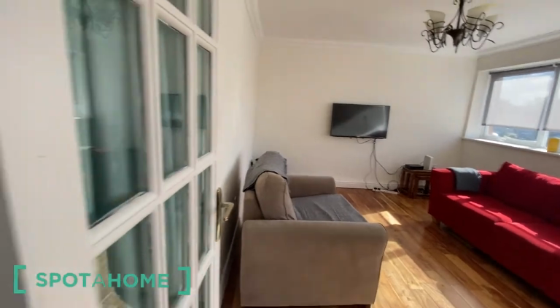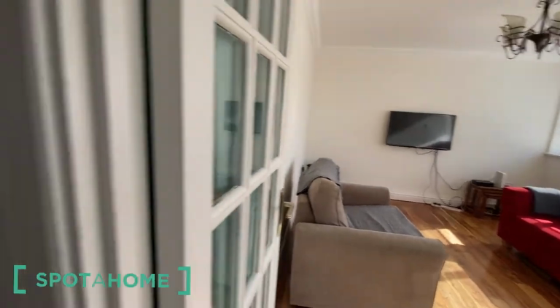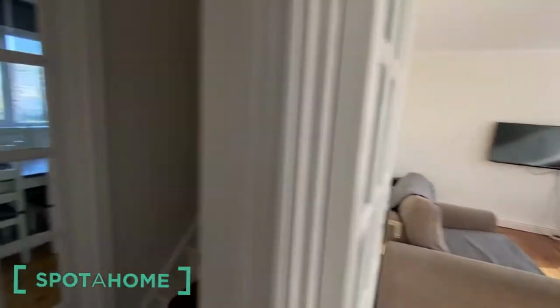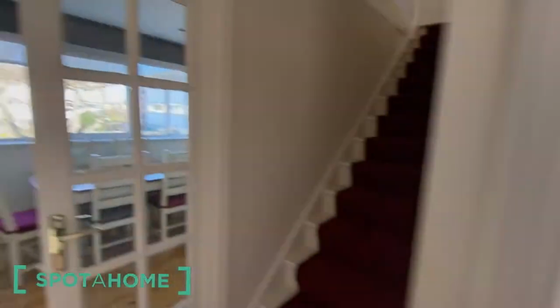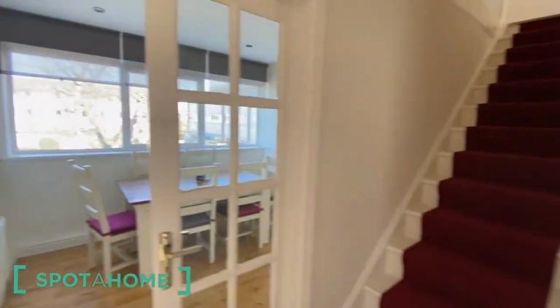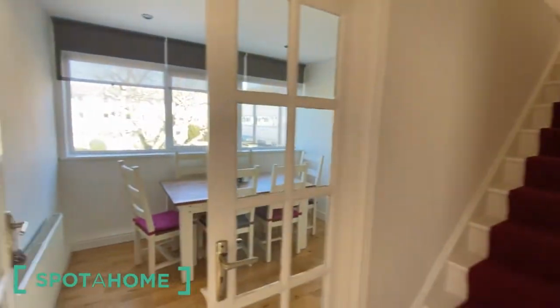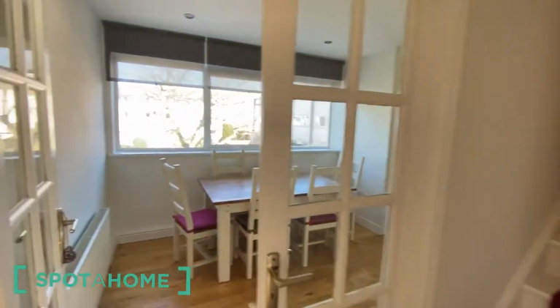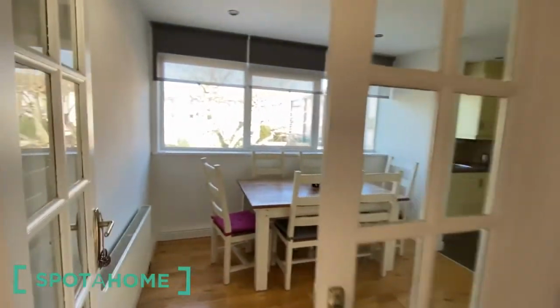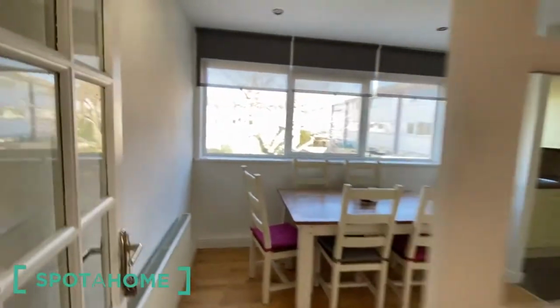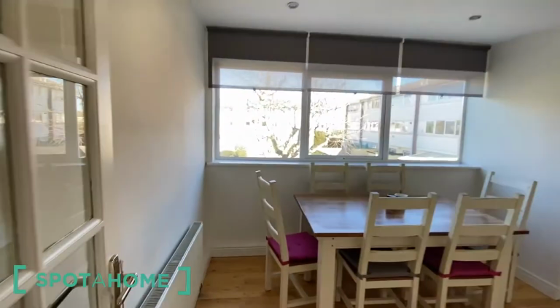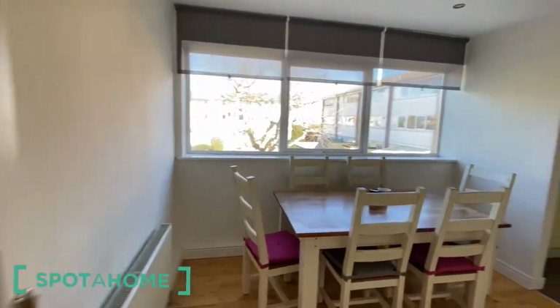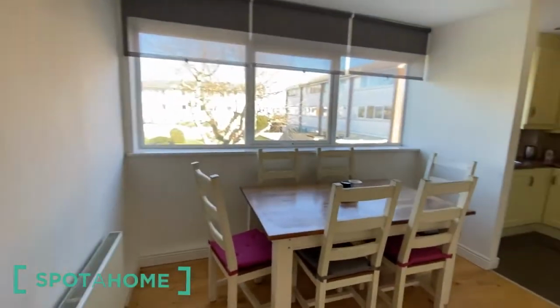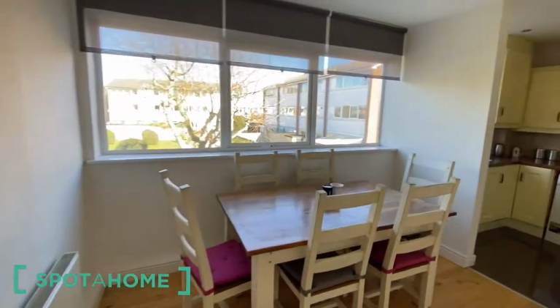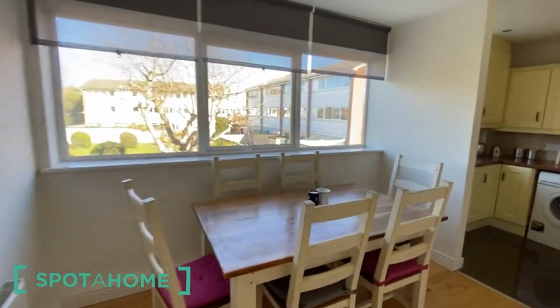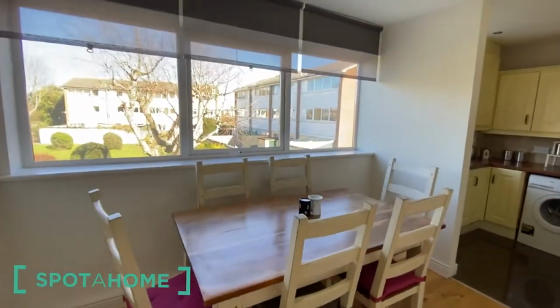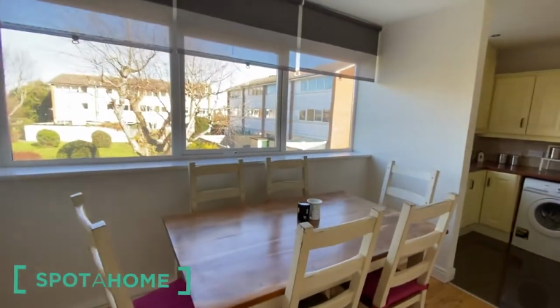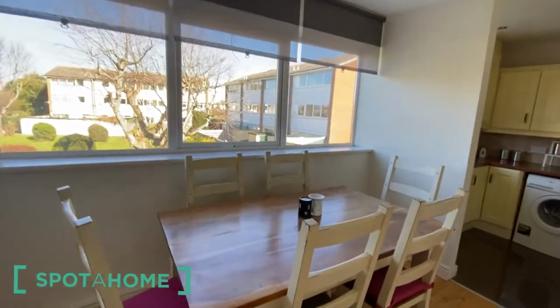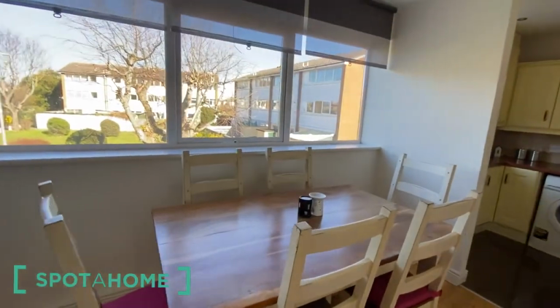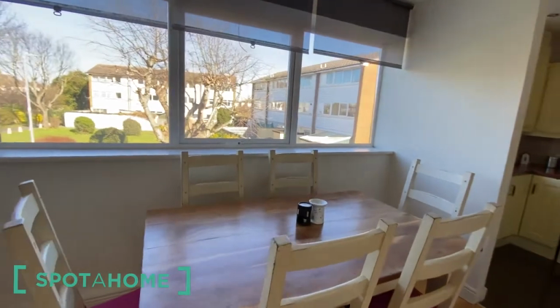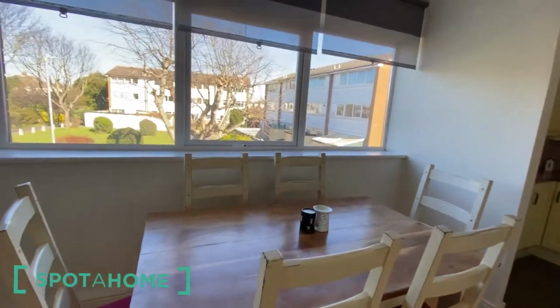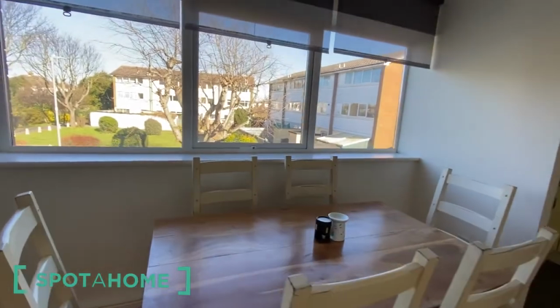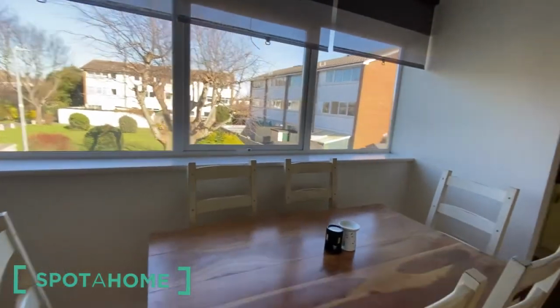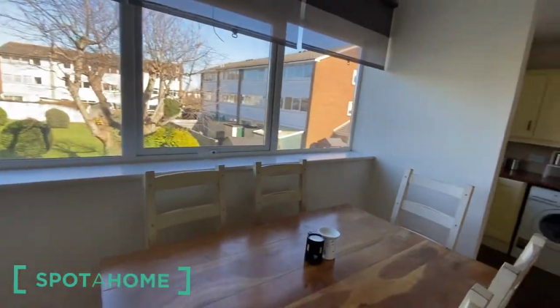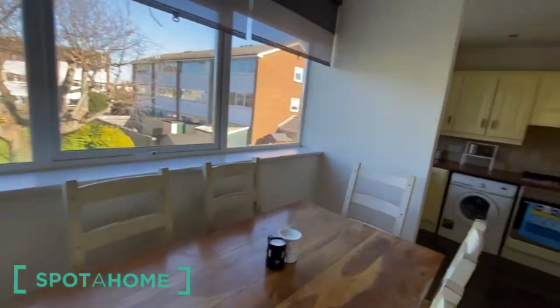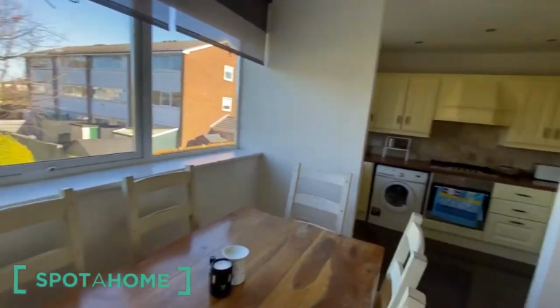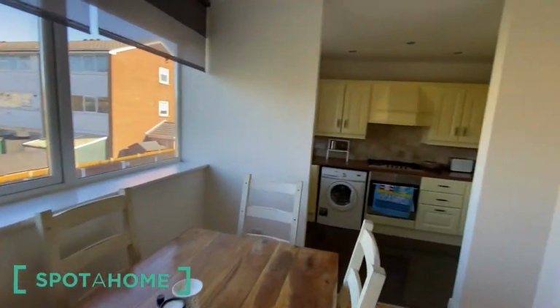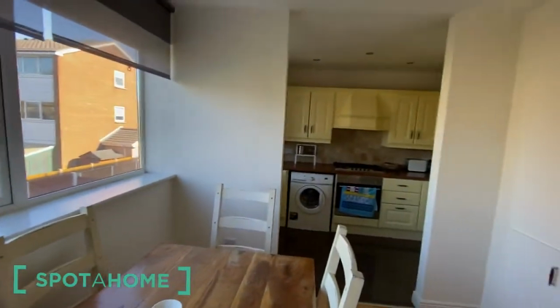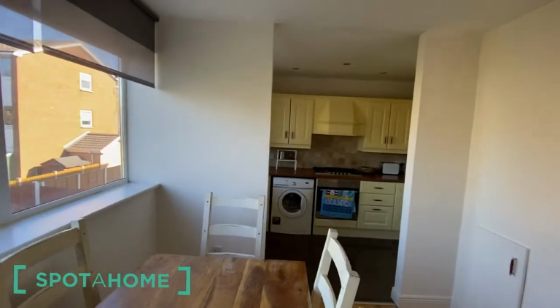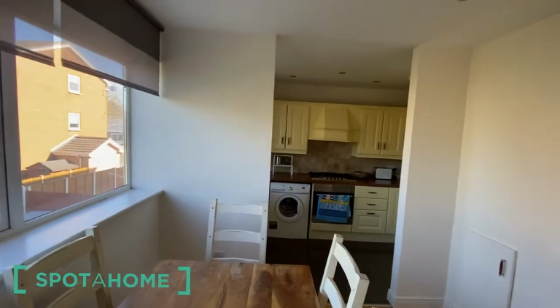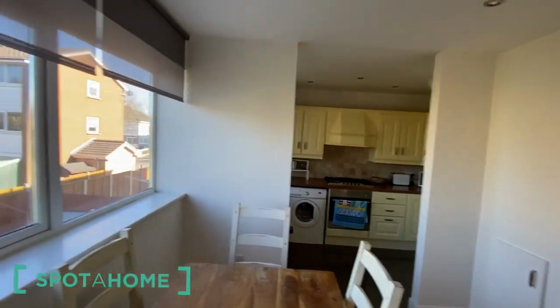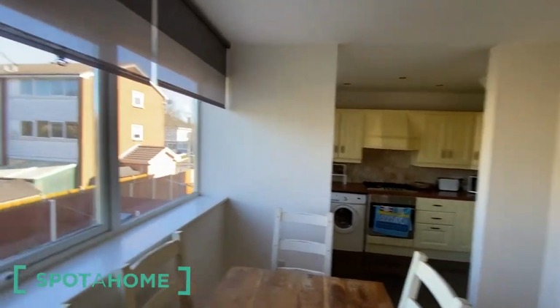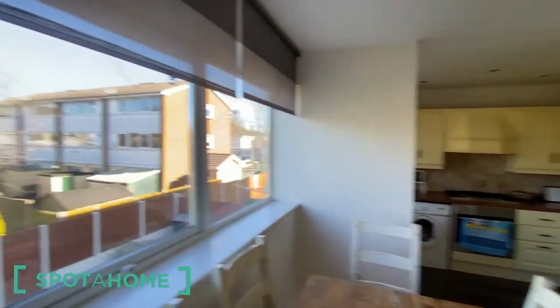Then we have the kitchen with a dining table right here. The kitchen is right over there.